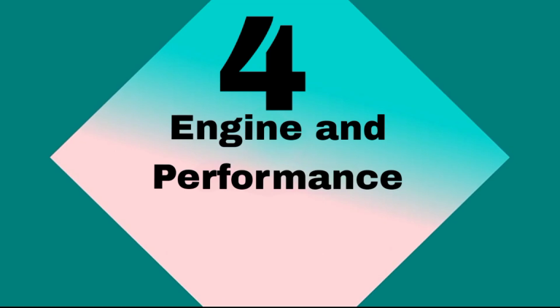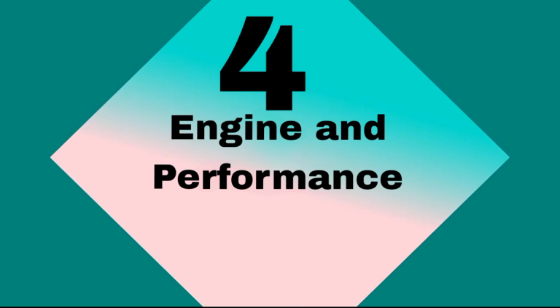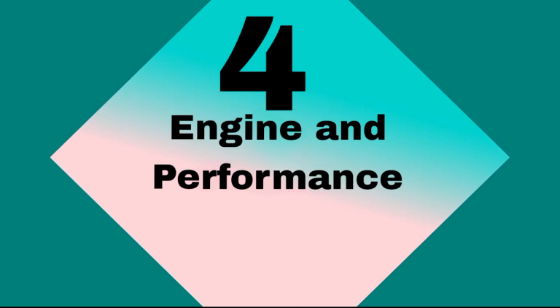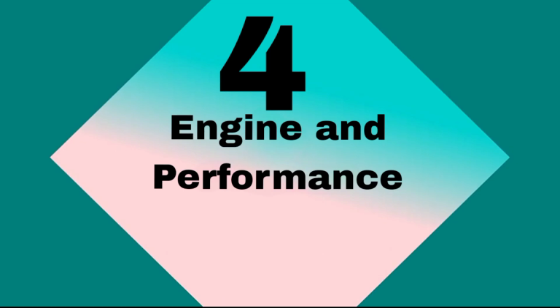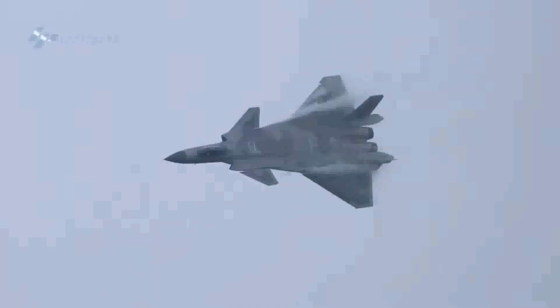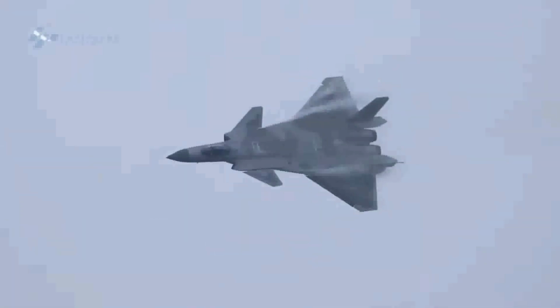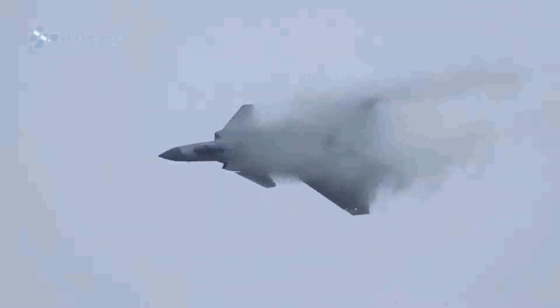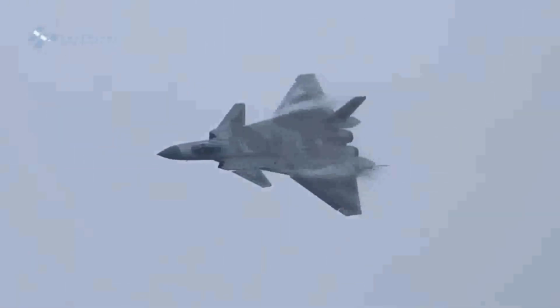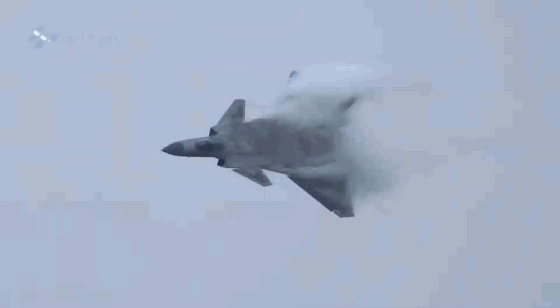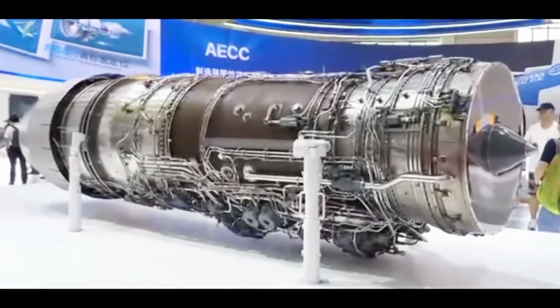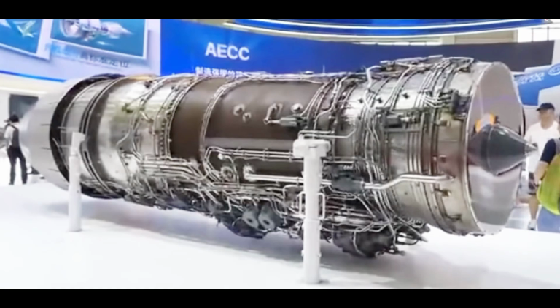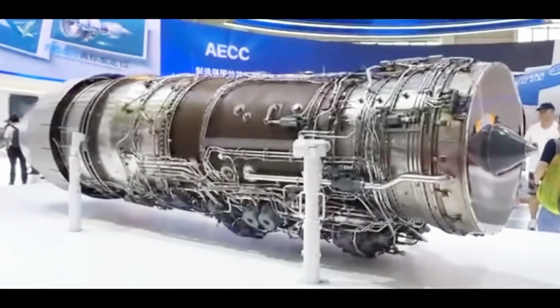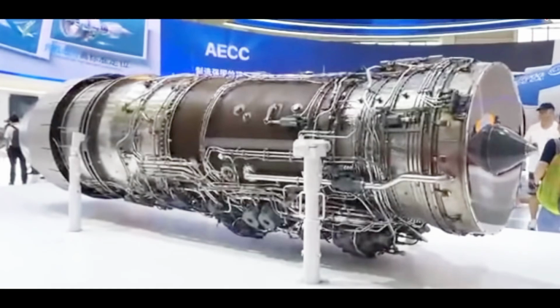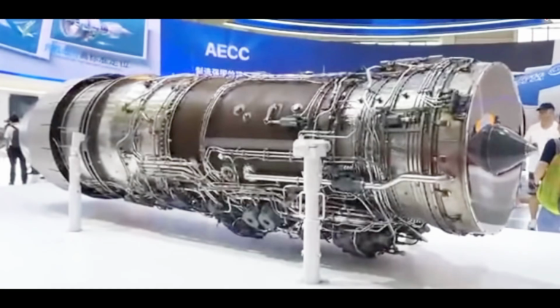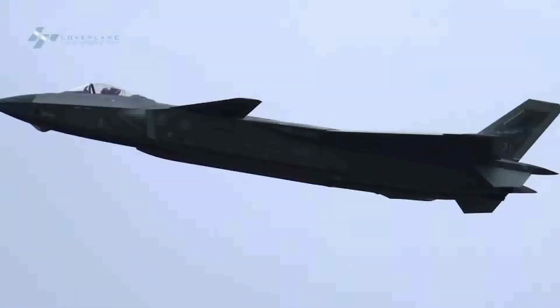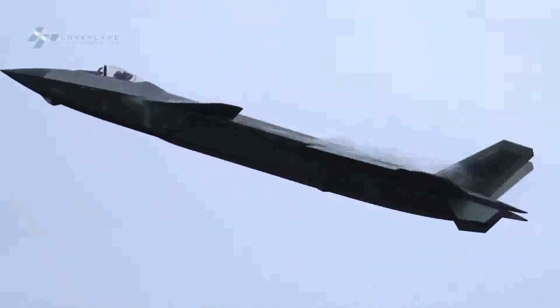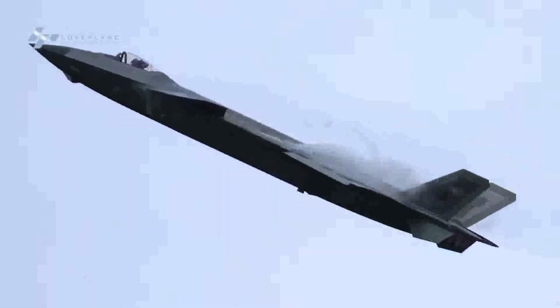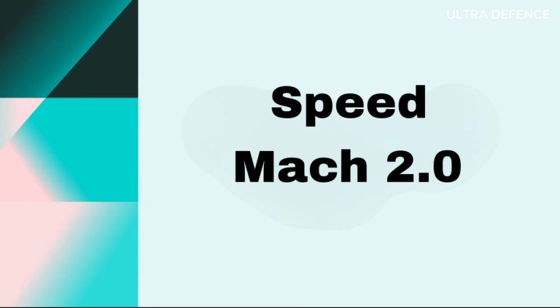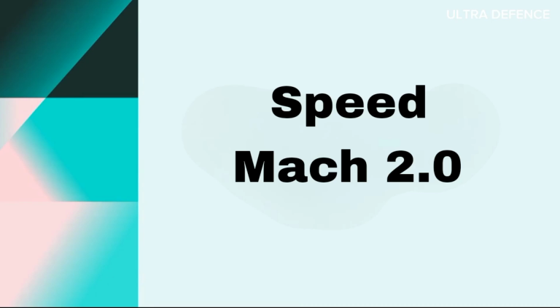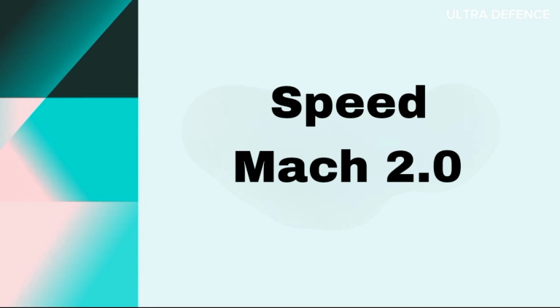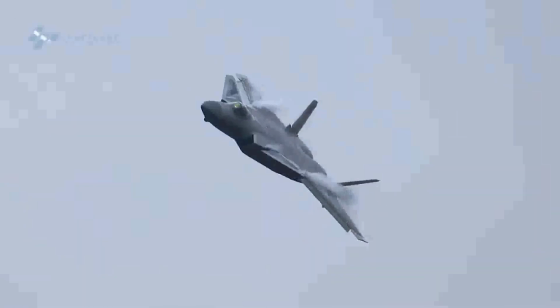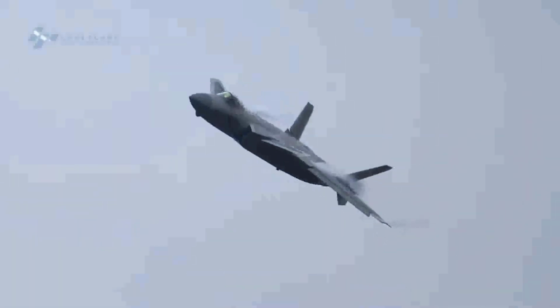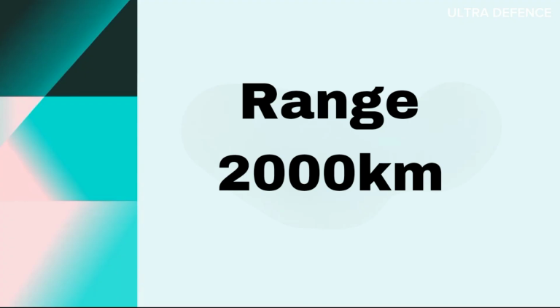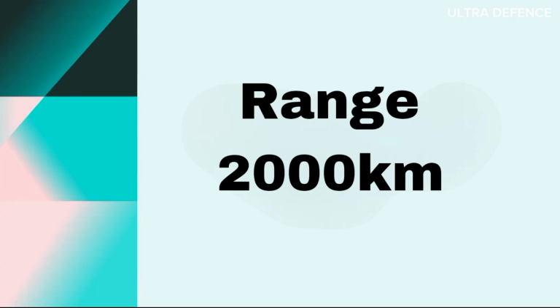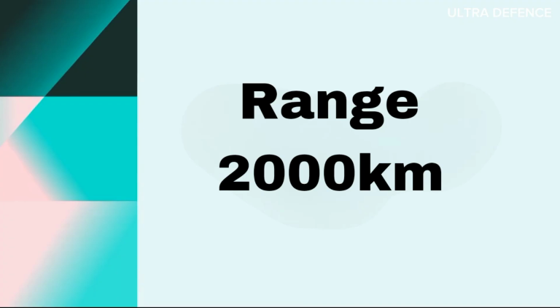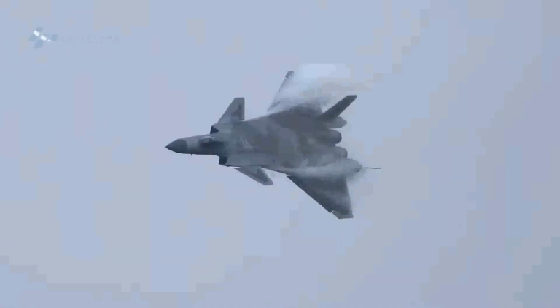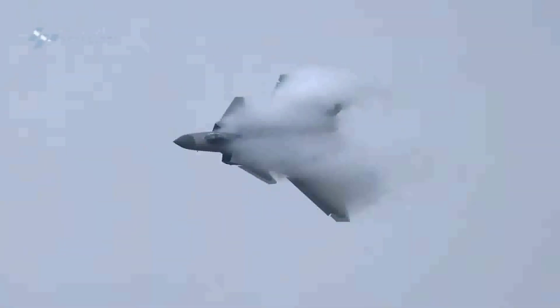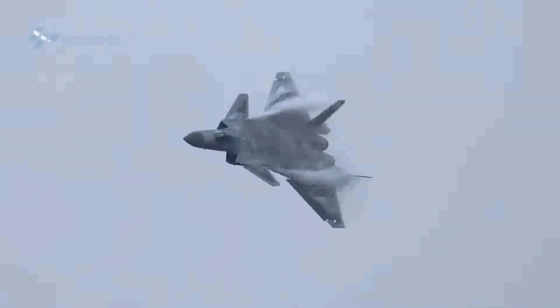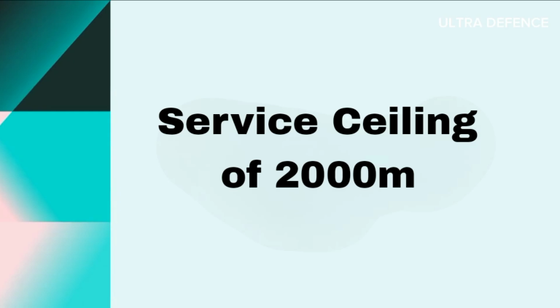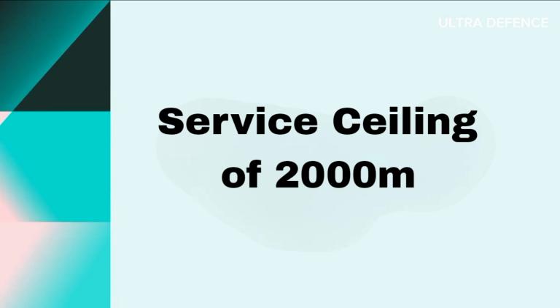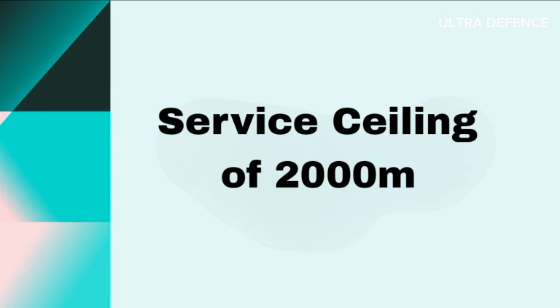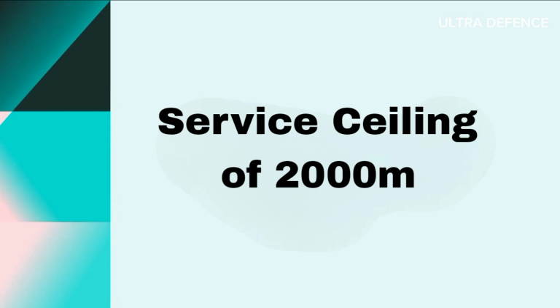Engine and Performance. The J-20 is powered by twin WS-10C engines, providing a top speed of around Mach 2.0, a range of 2,000 kilometers without refueling, and a service ceiling of 20,000 meters.